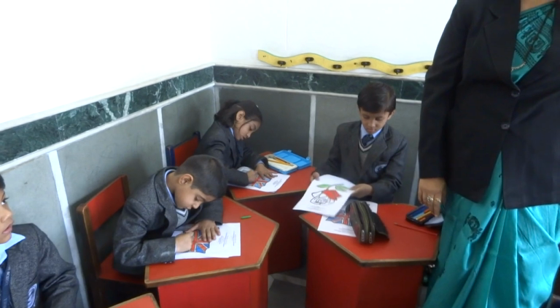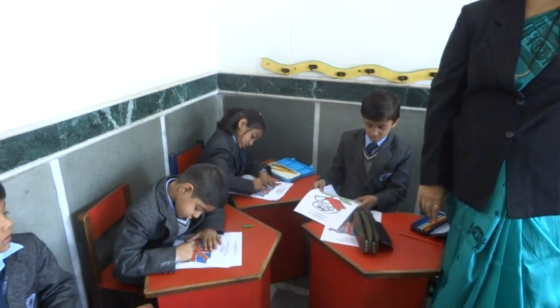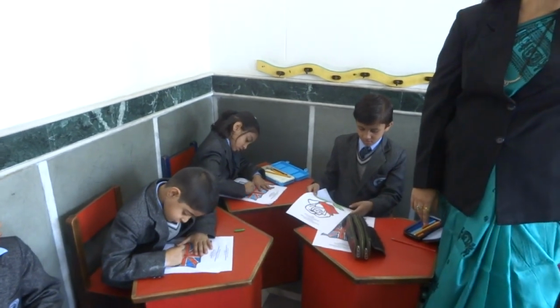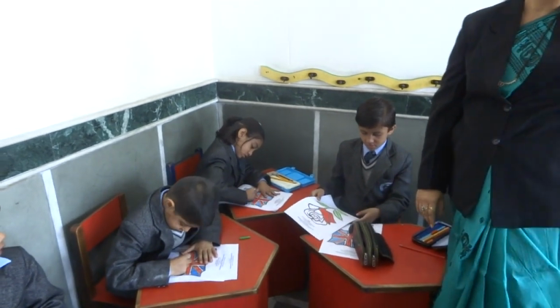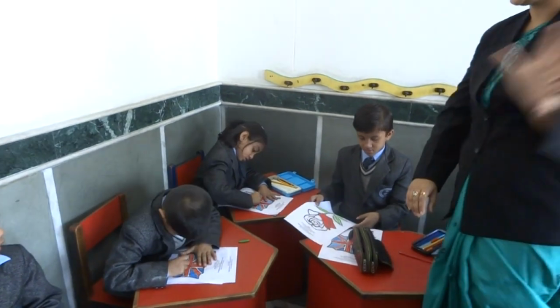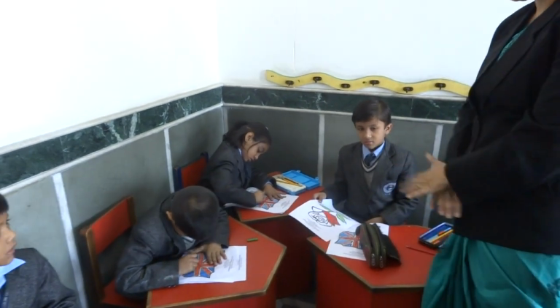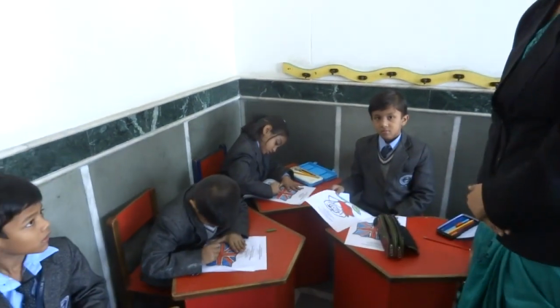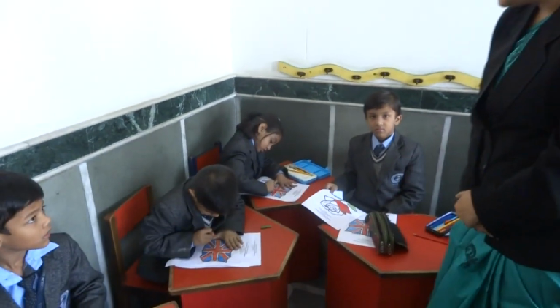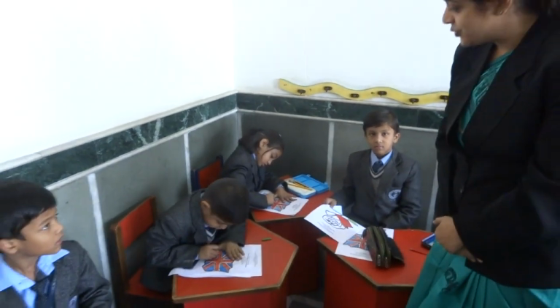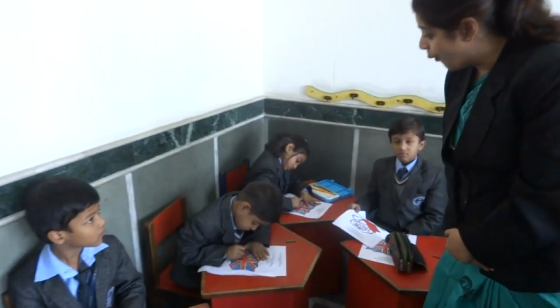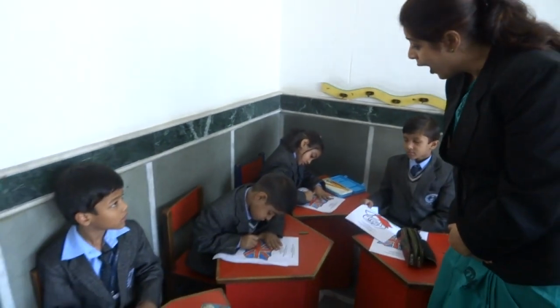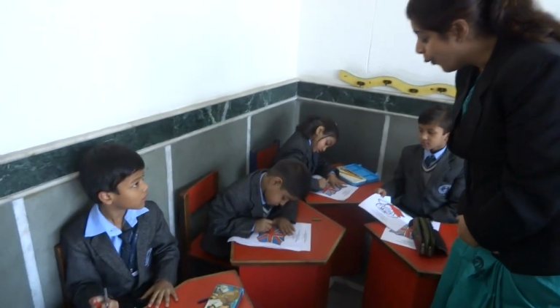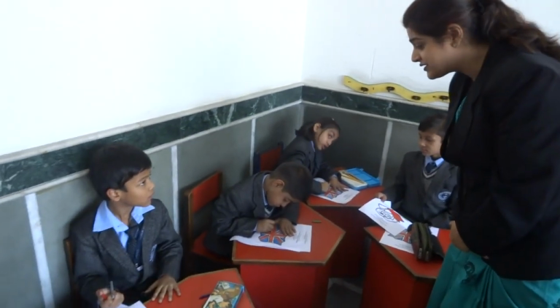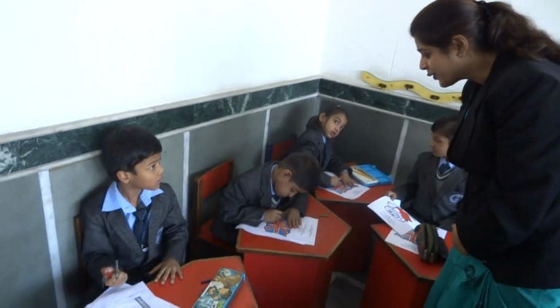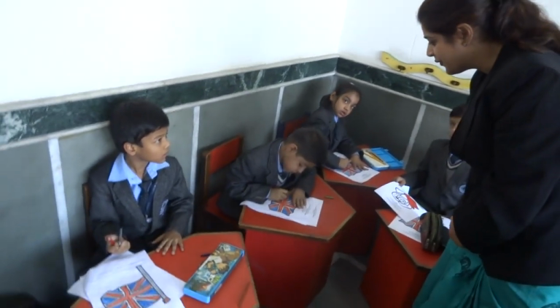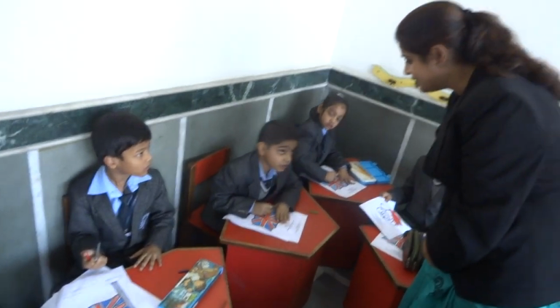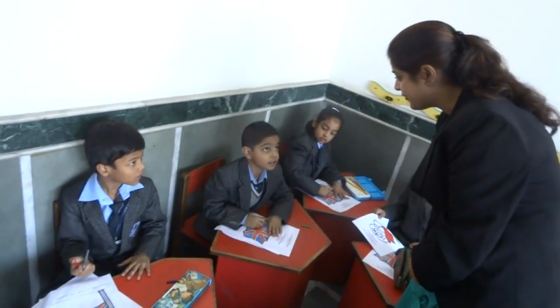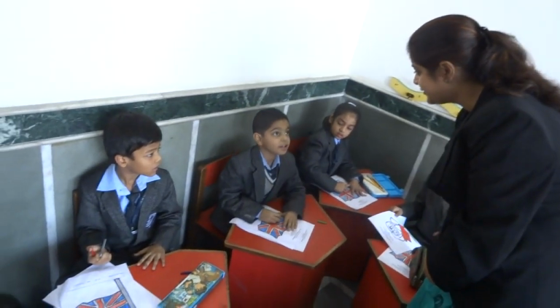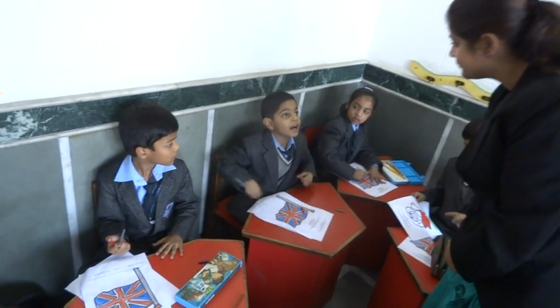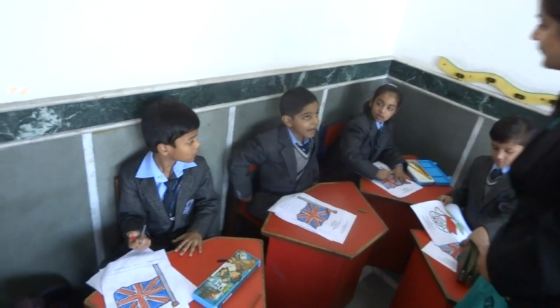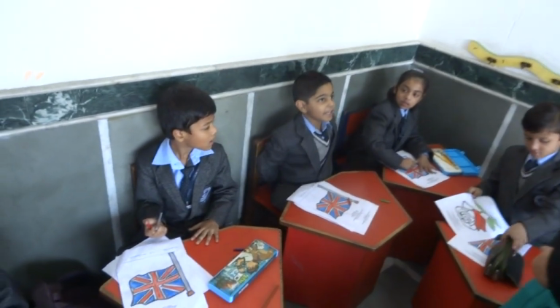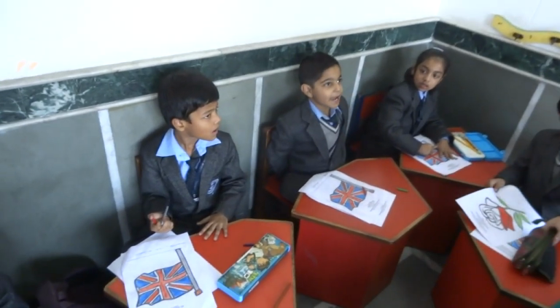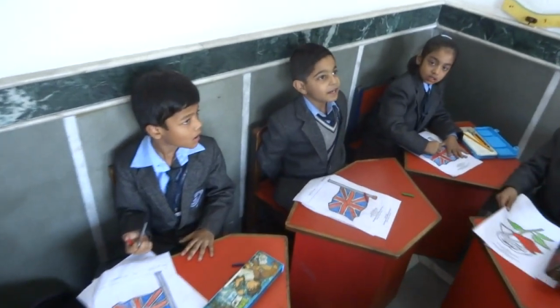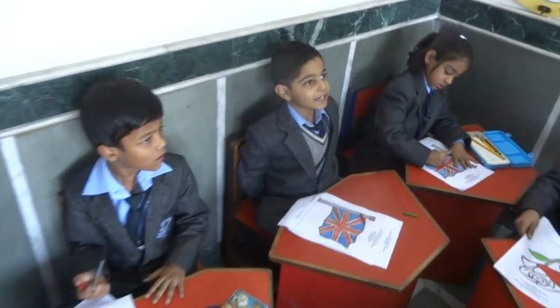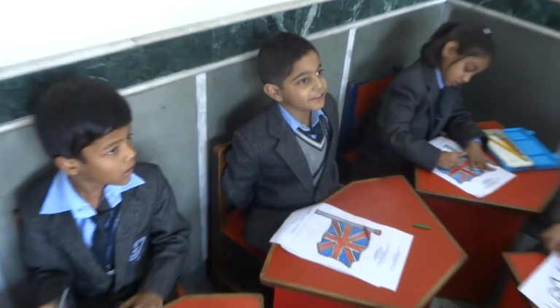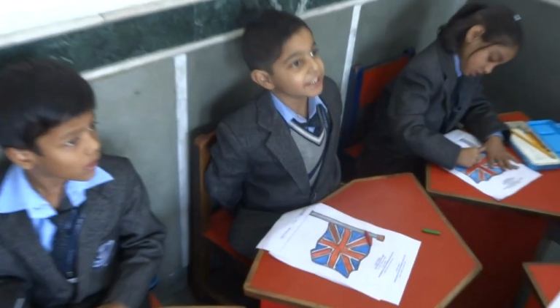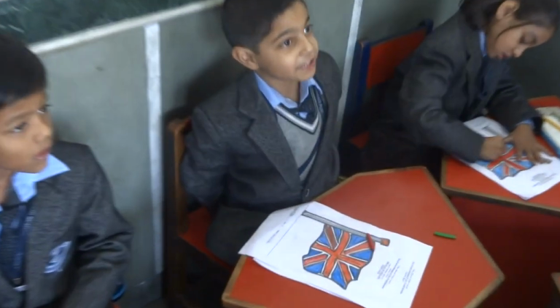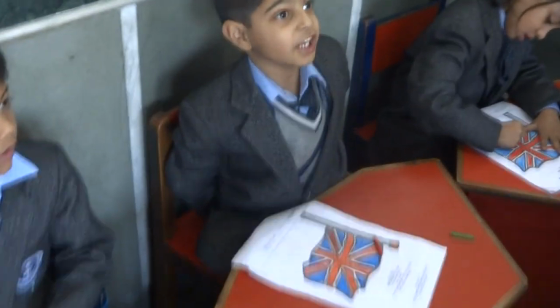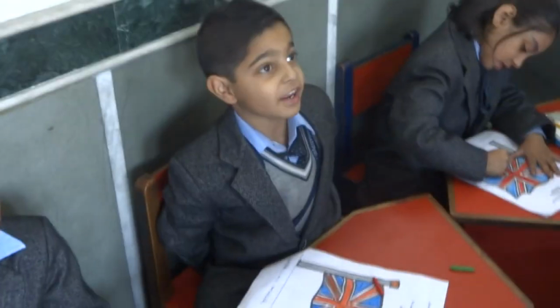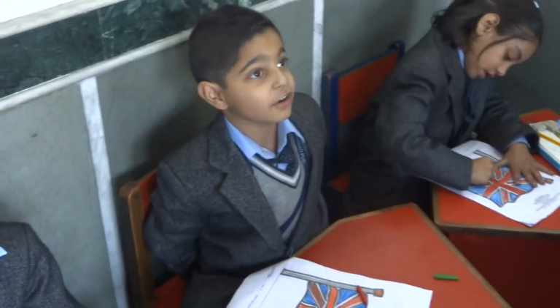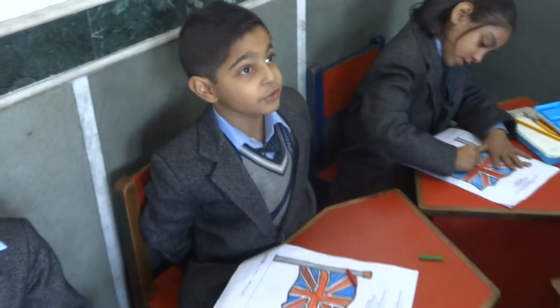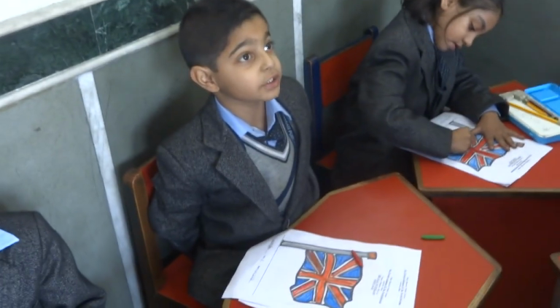Finger on your lips. Wow, what are you coloring in there, Ria? I am coloring the National Flag of UK.